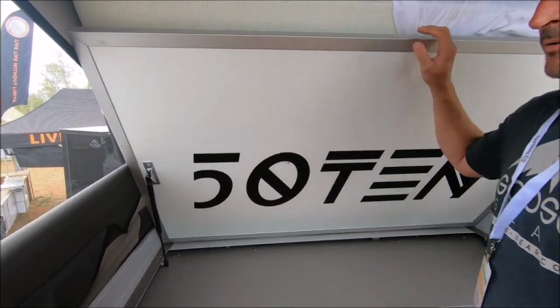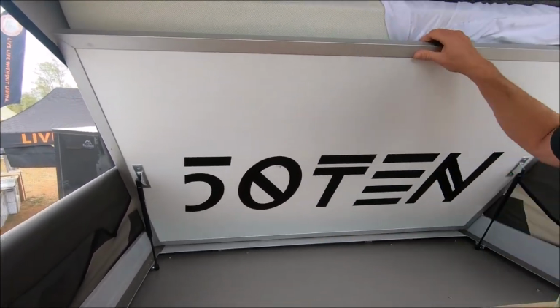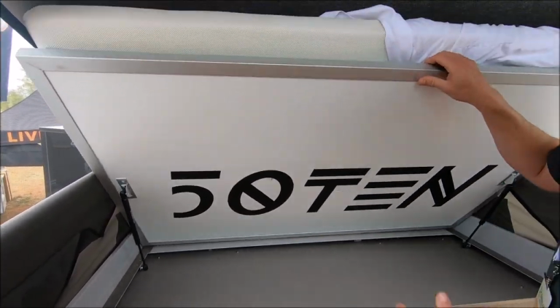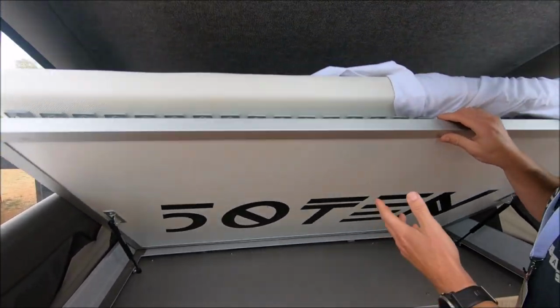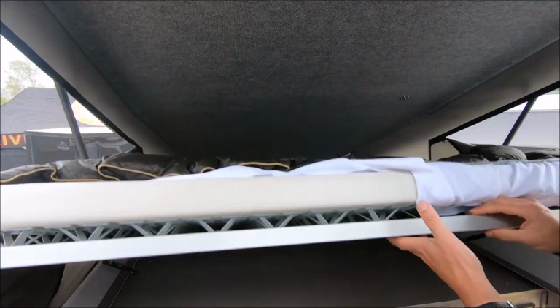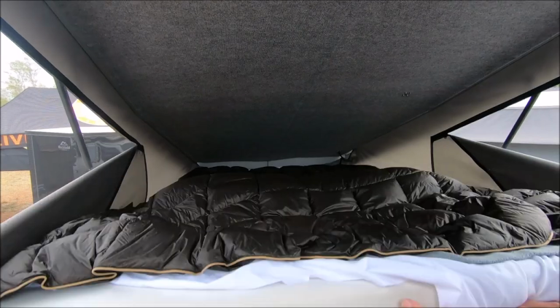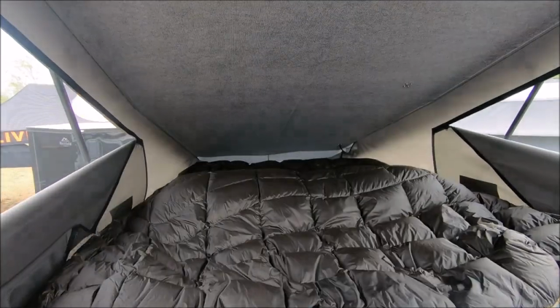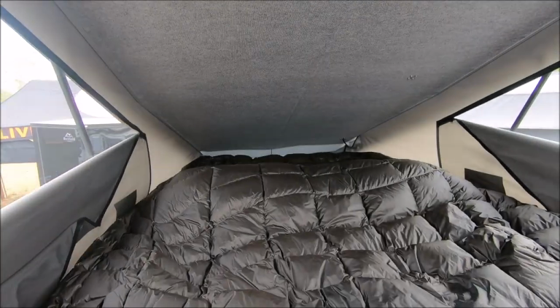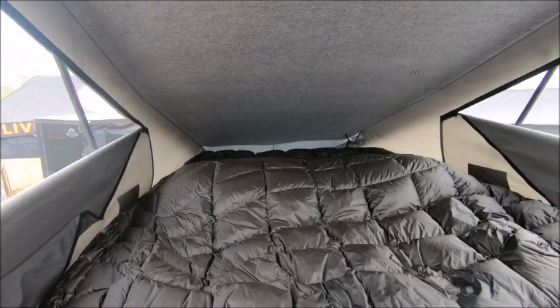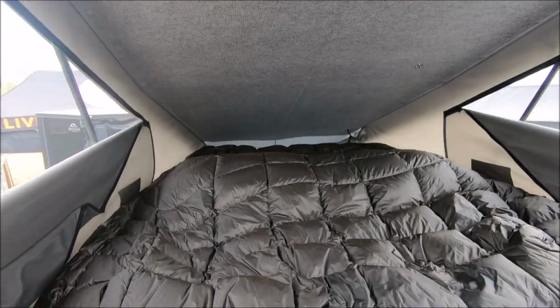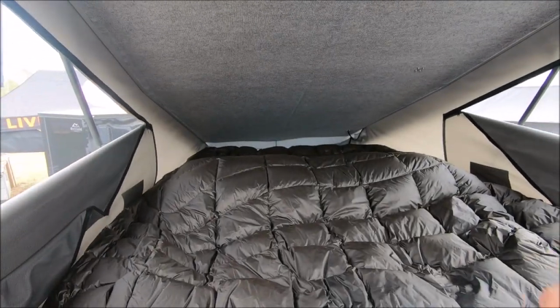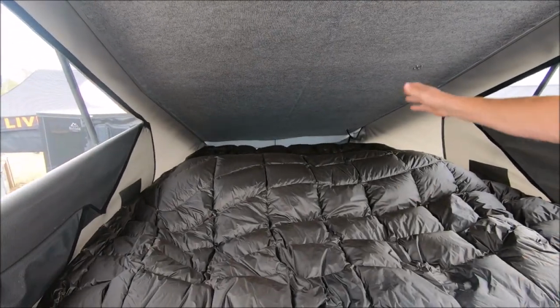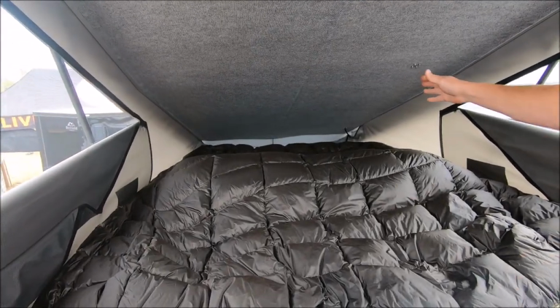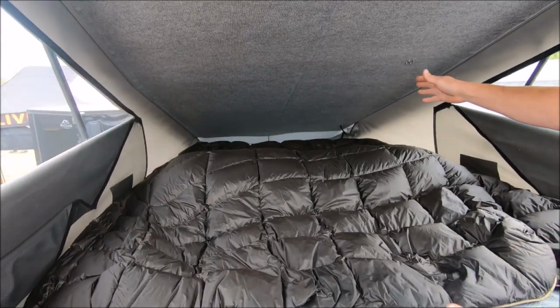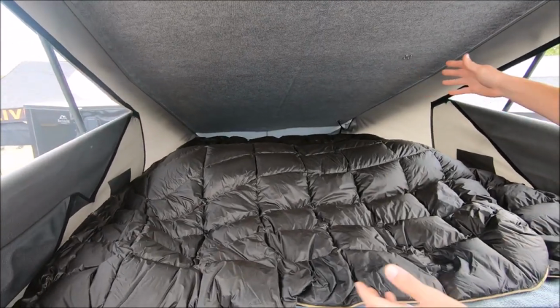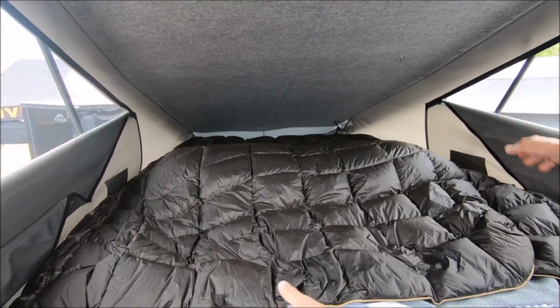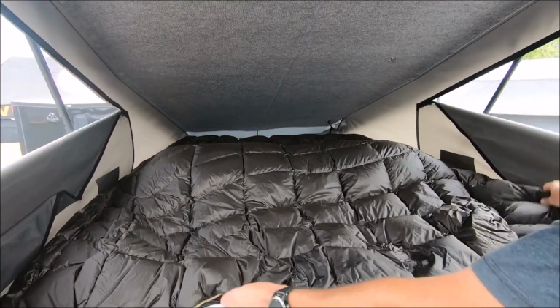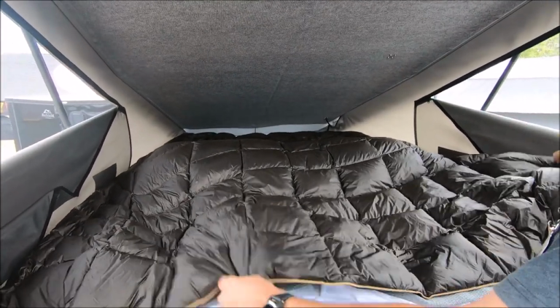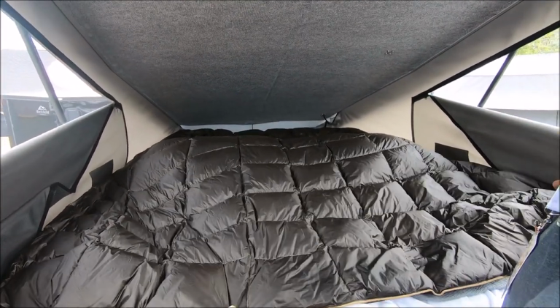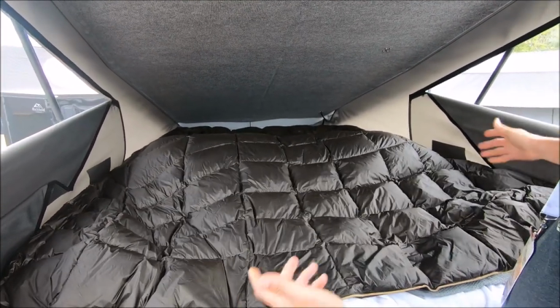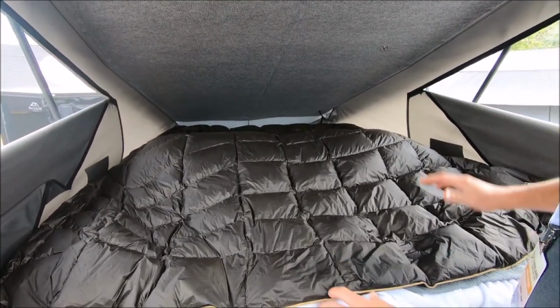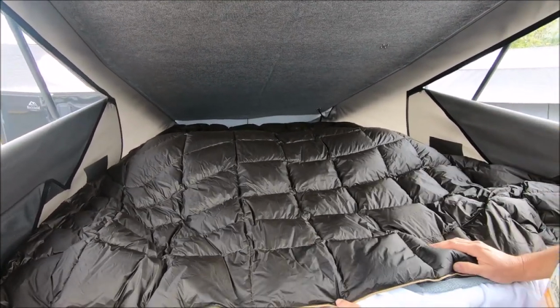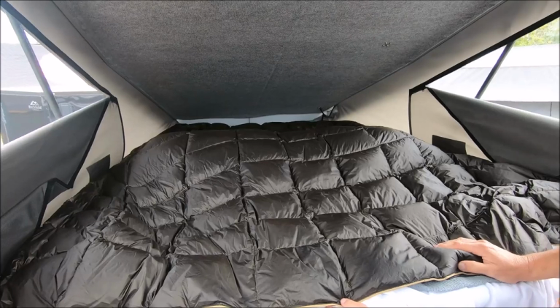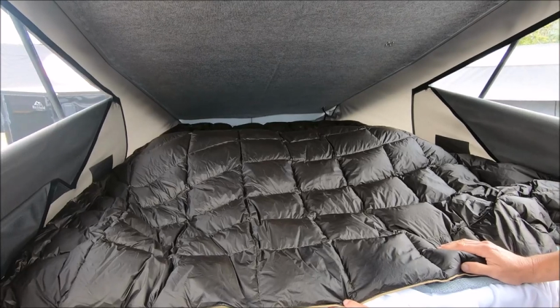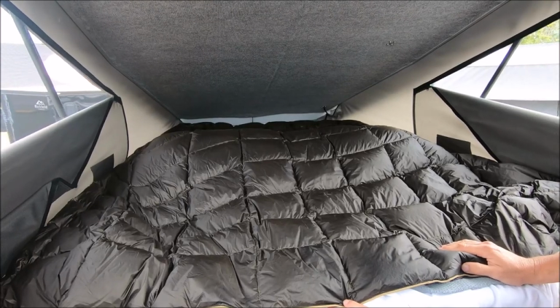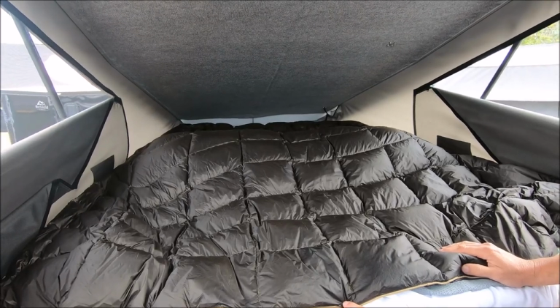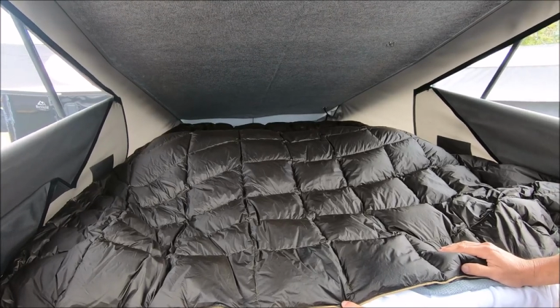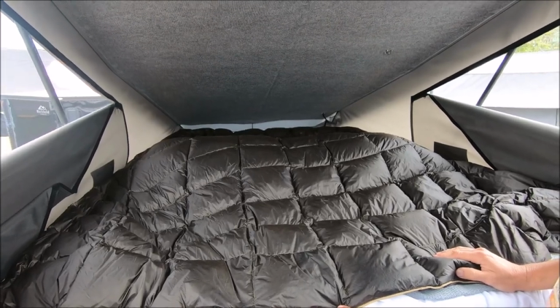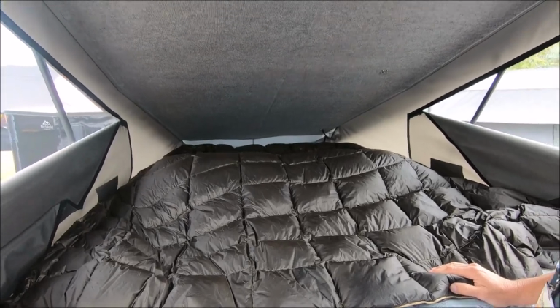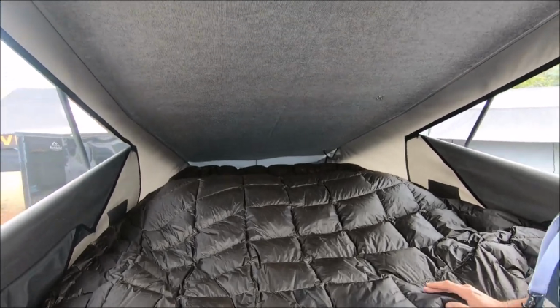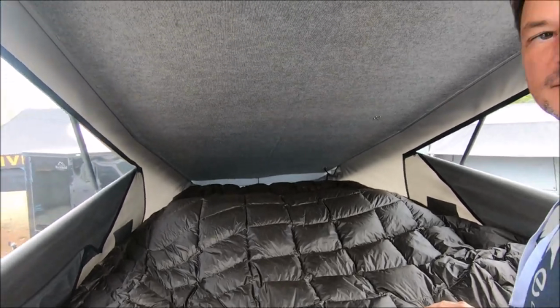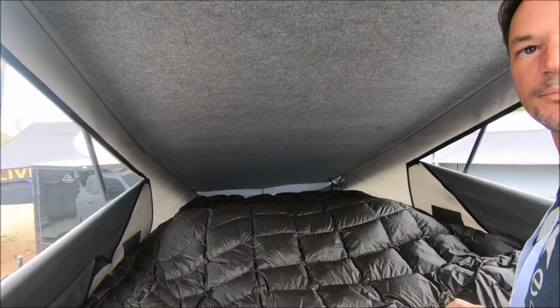The bed is a nice, huge bed — it's almost queen-size, seven feet long. This is actually a queen-size blanket, and there's tons of room. Really a big bed for this size of camper.